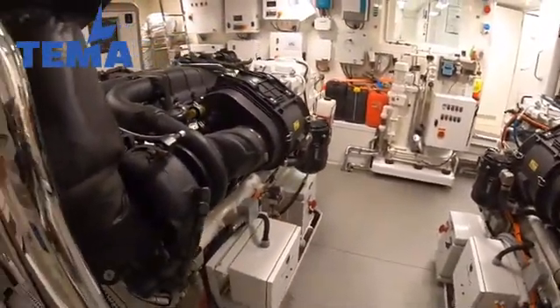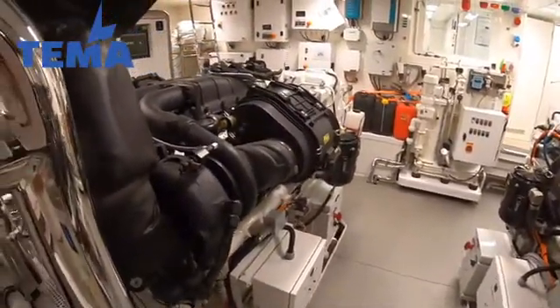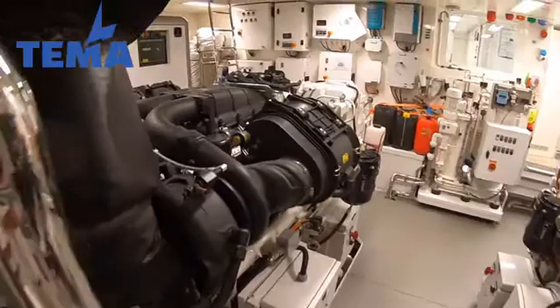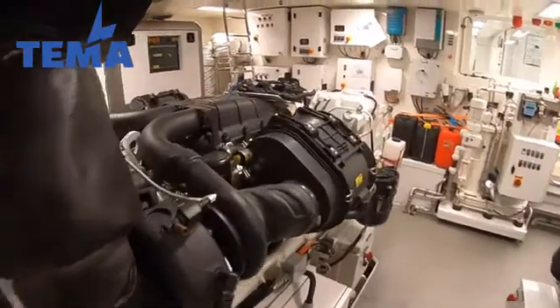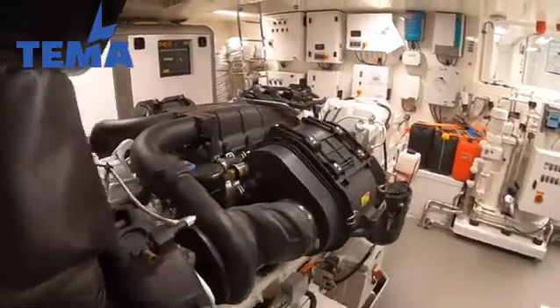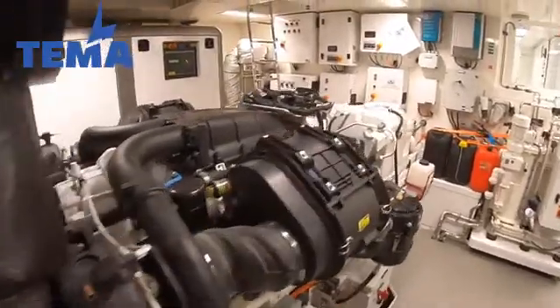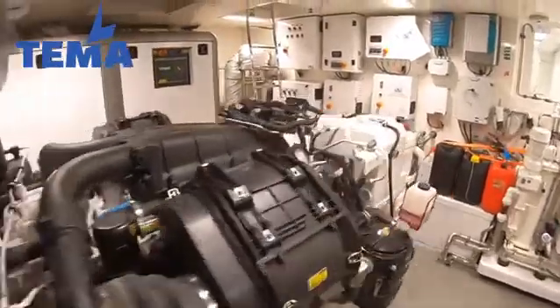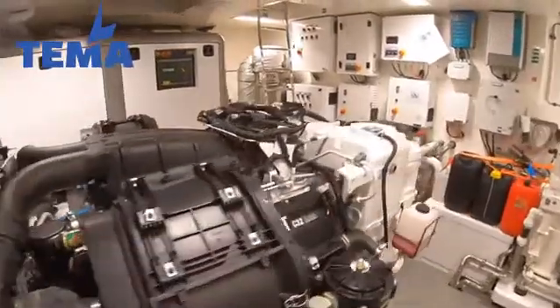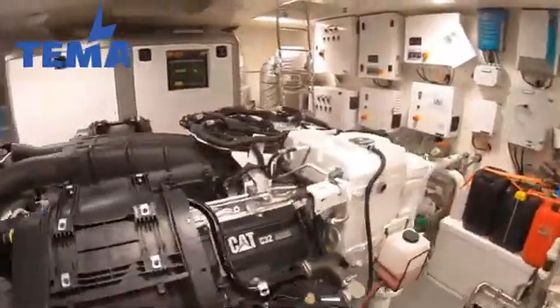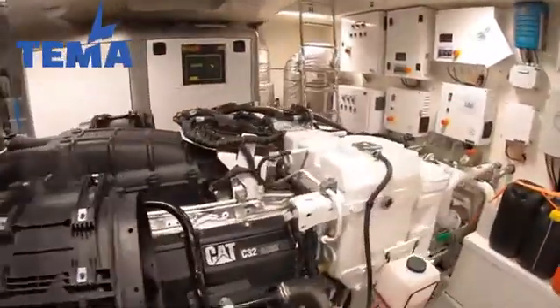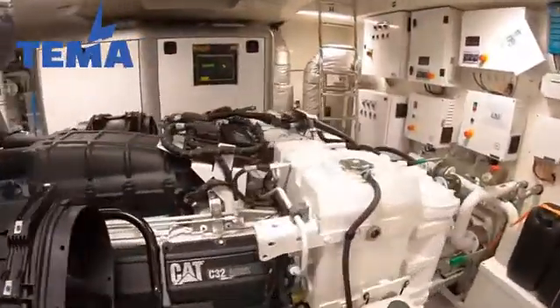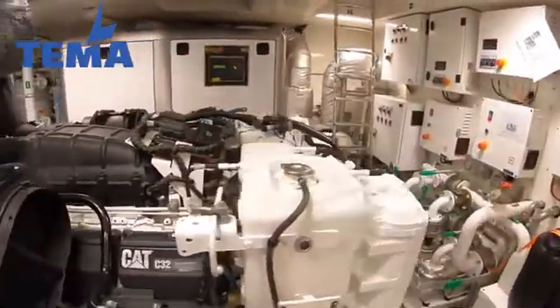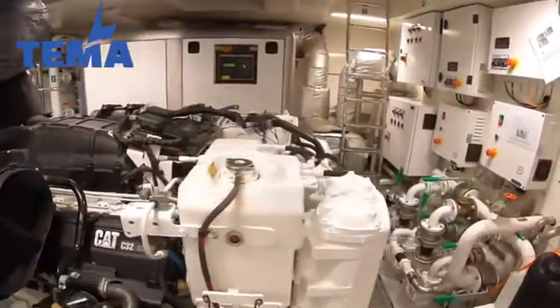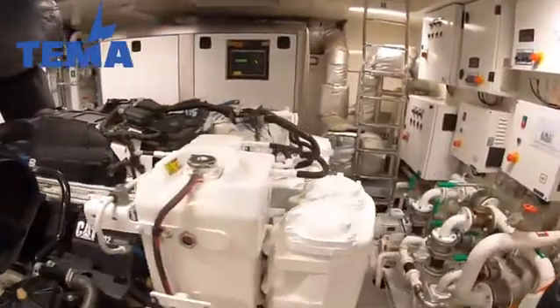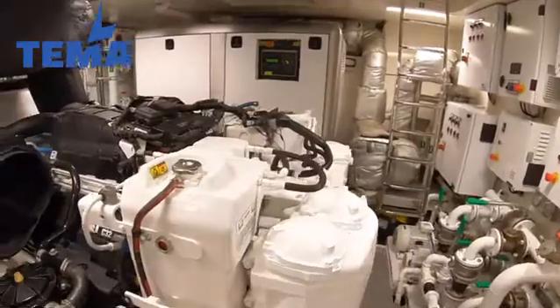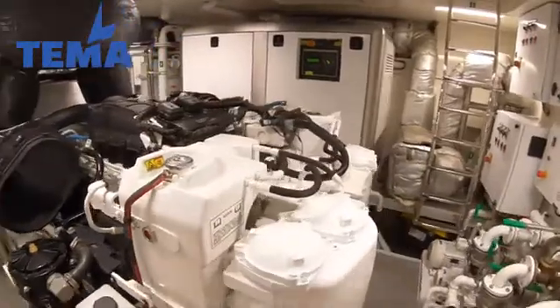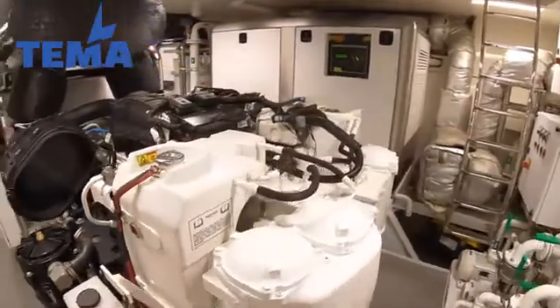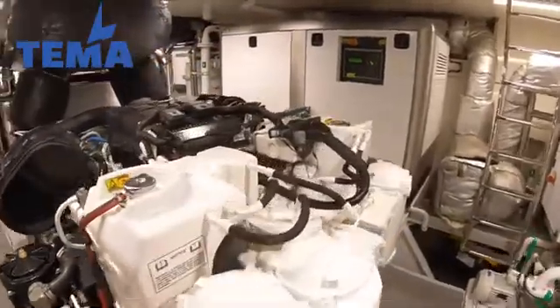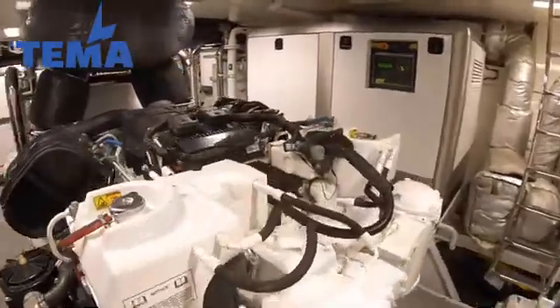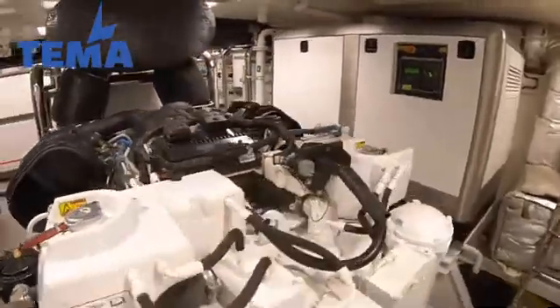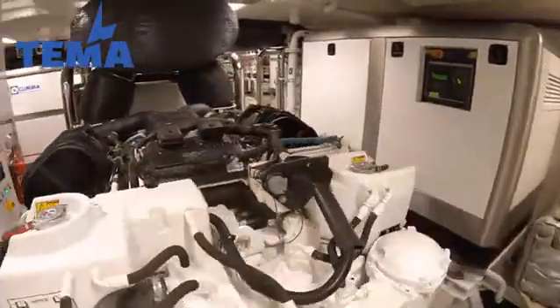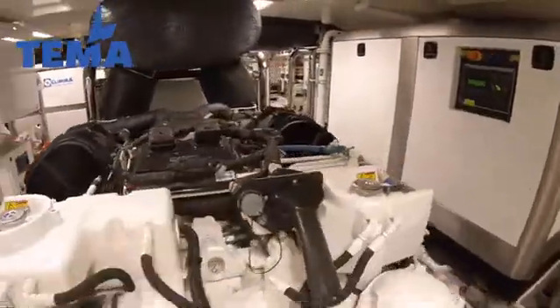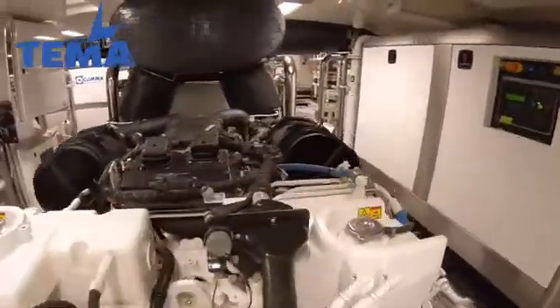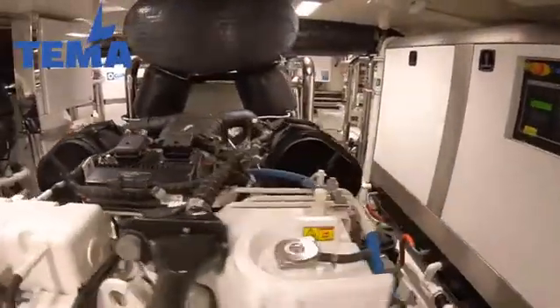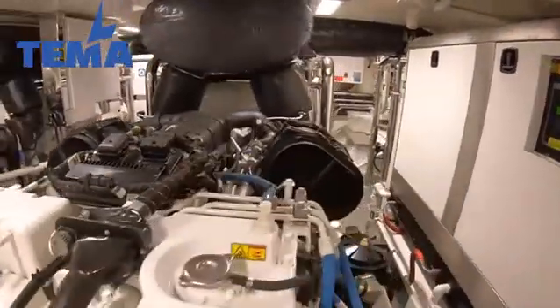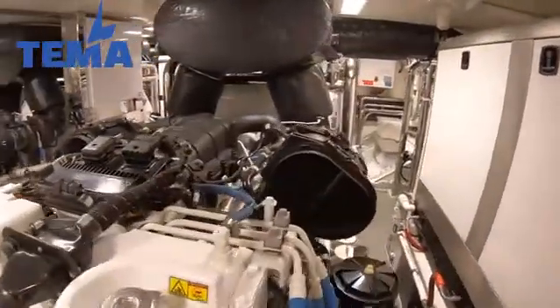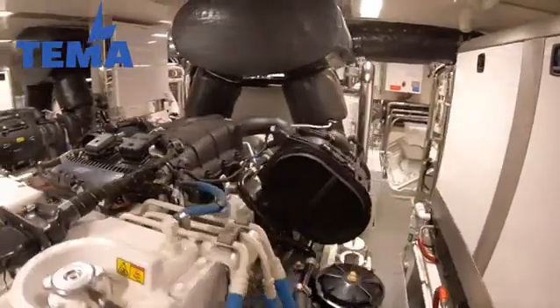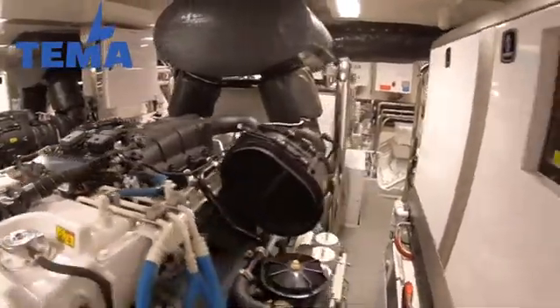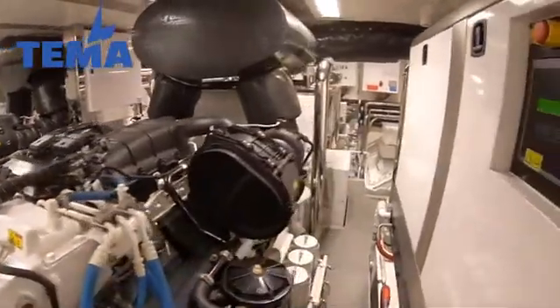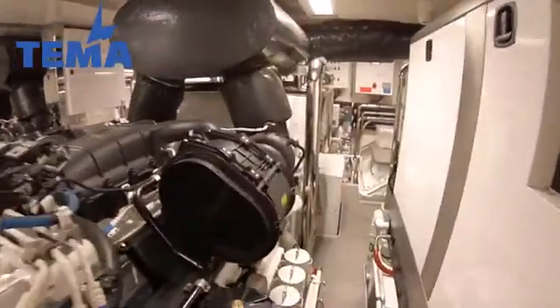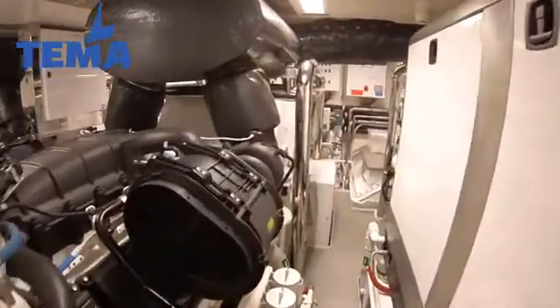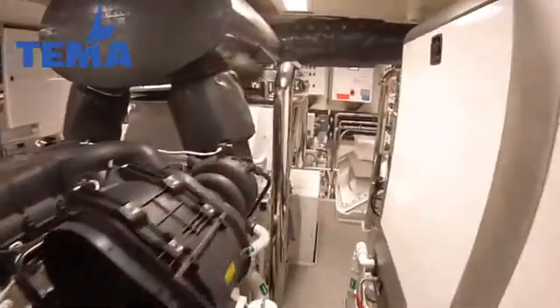If you're running both engines flat out she's good for about 16 knots. If you run on one, you can drop the boat back to 10 knots and then you've got four and a half thousand plus miles of range. So she's a proper explorer ship — she's transatlantic.